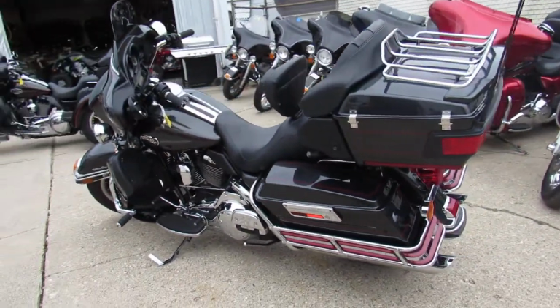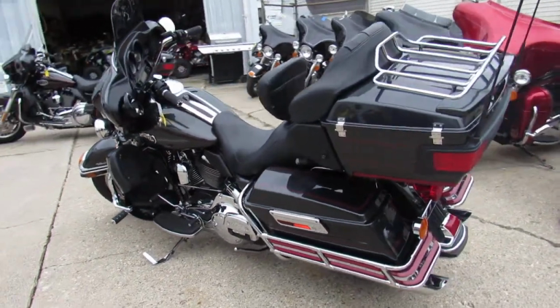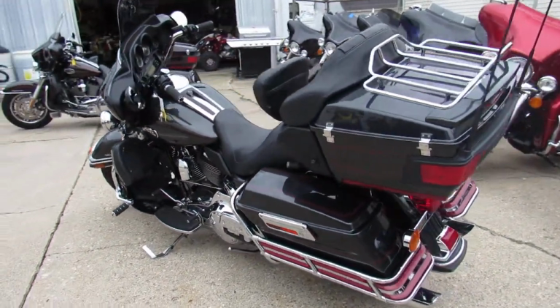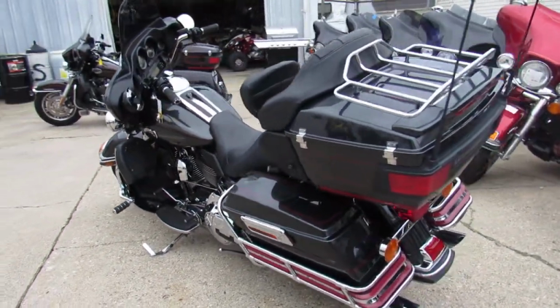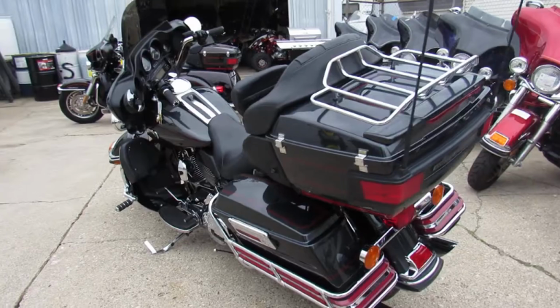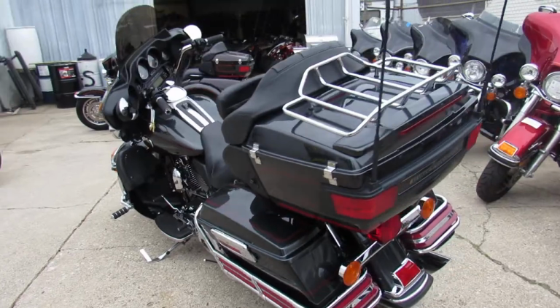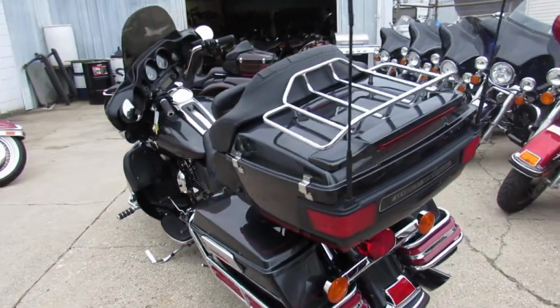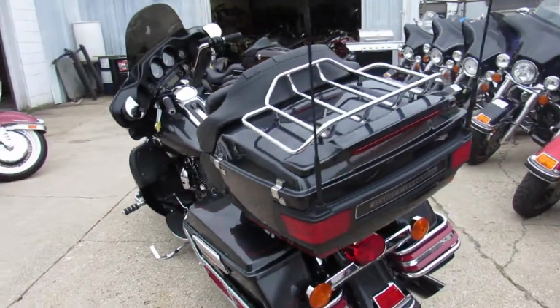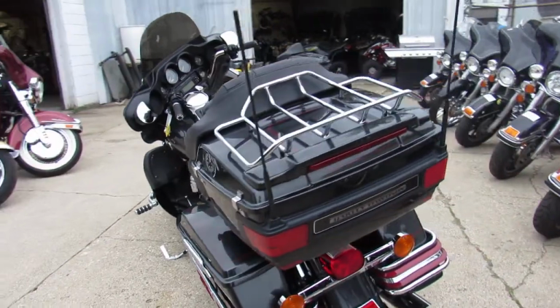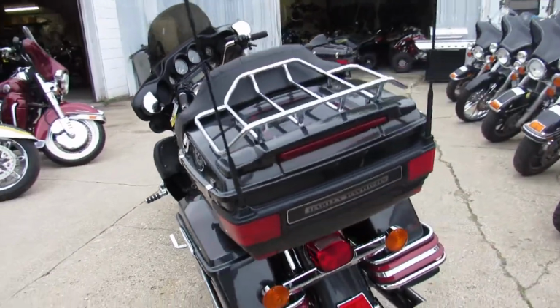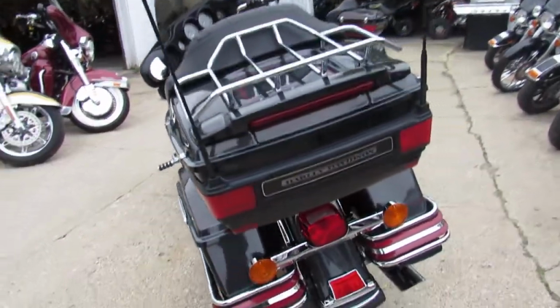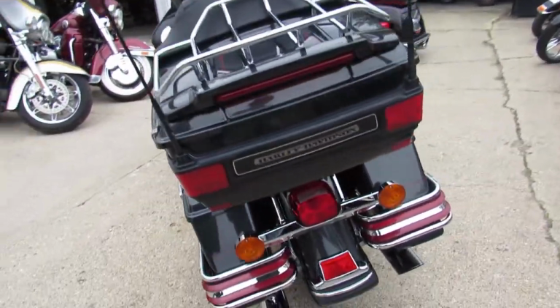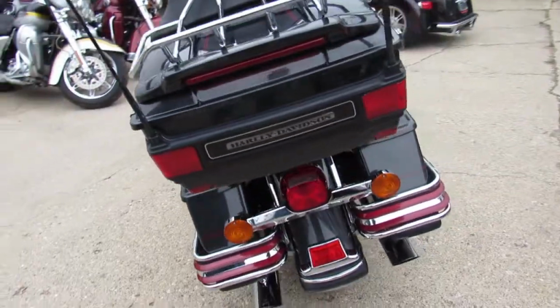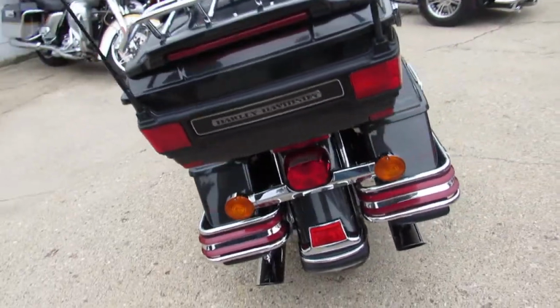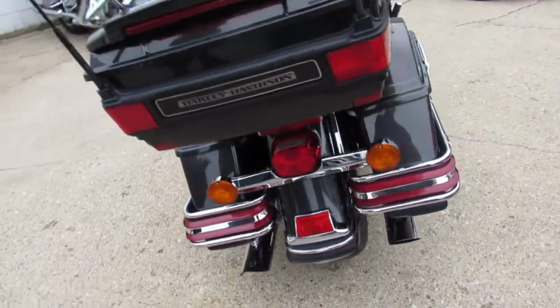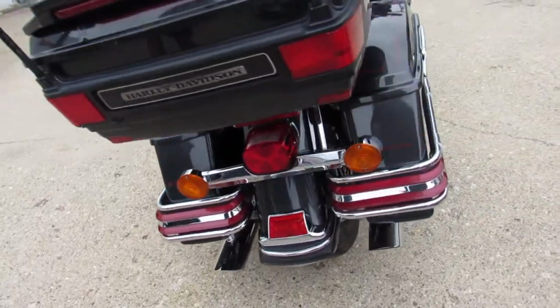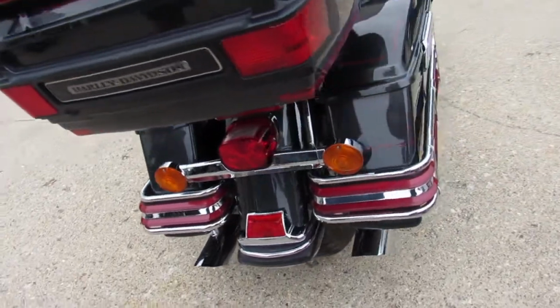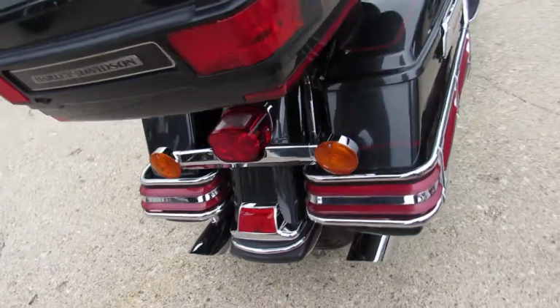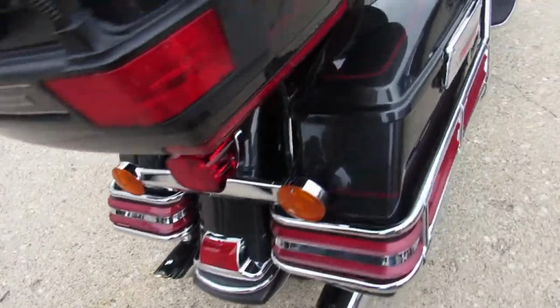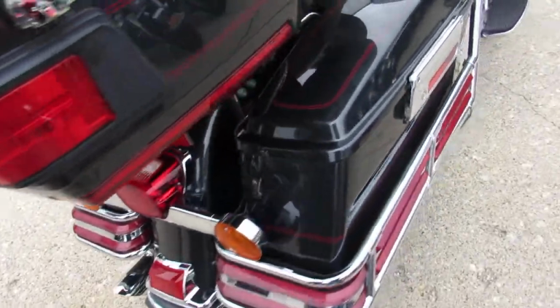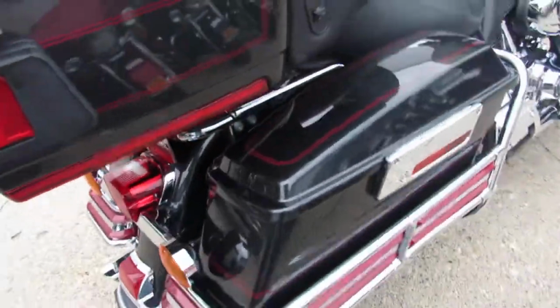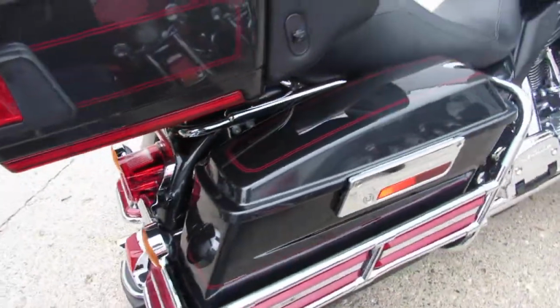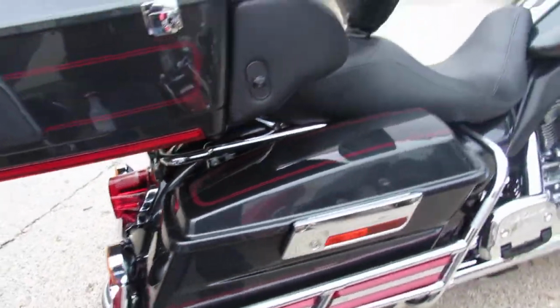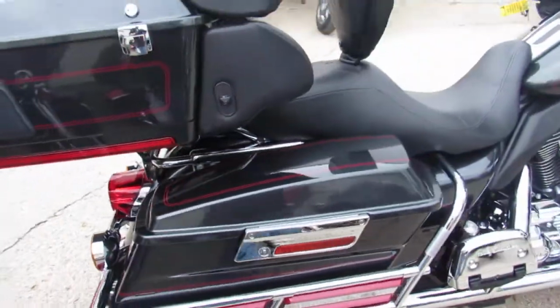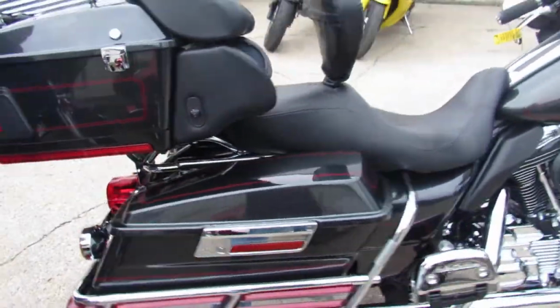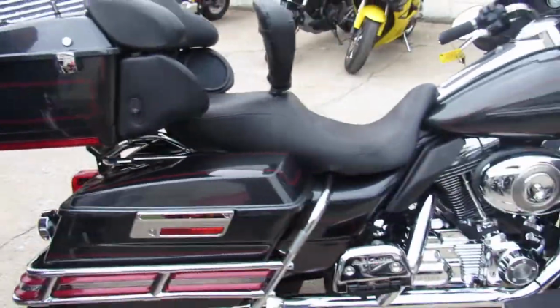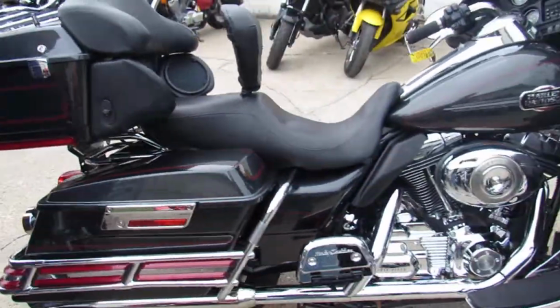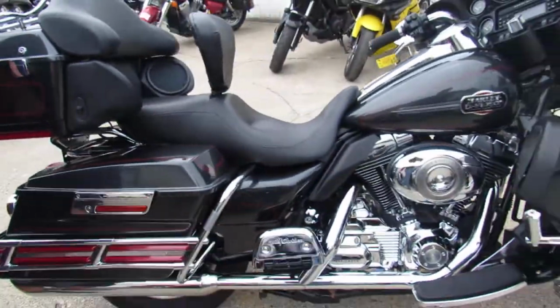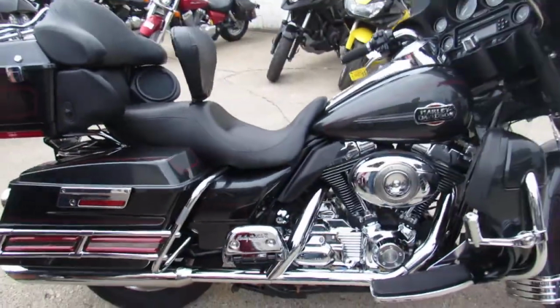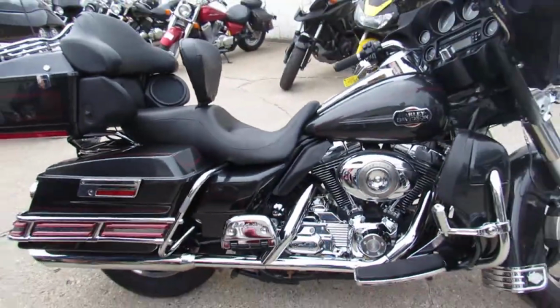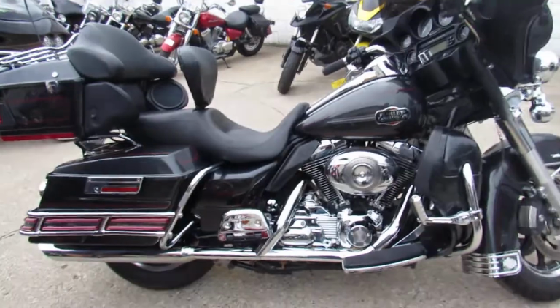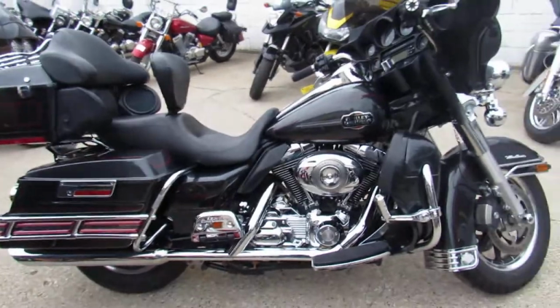It's all stock, just ready for you. We got guaranteed financing, we got leasing programs, layaway programs. Your trades are always welcome, so give us a call, we'll get it done. 810-648-9500.